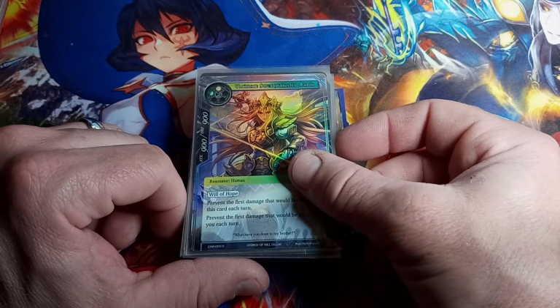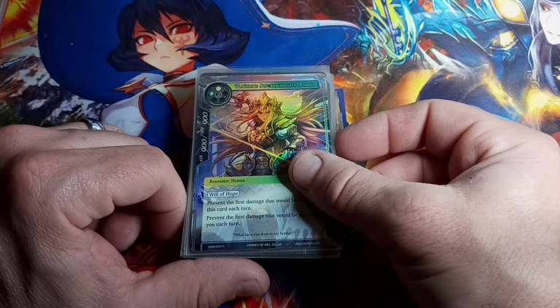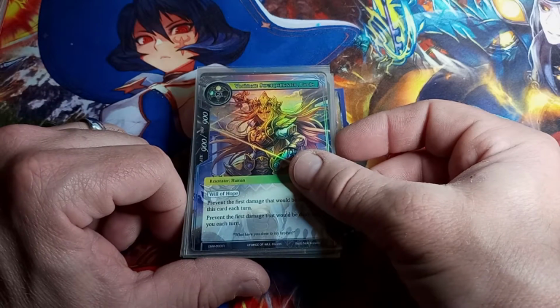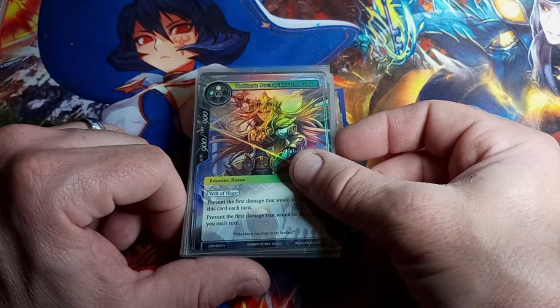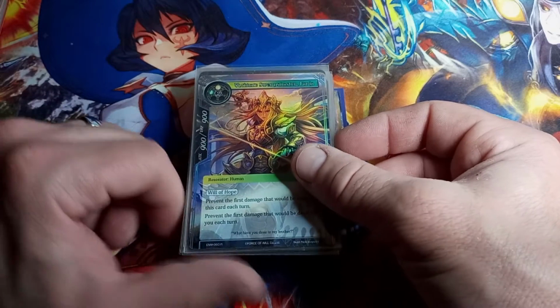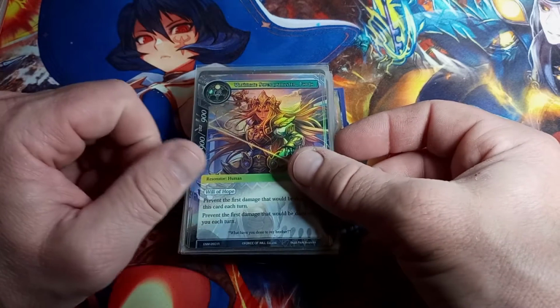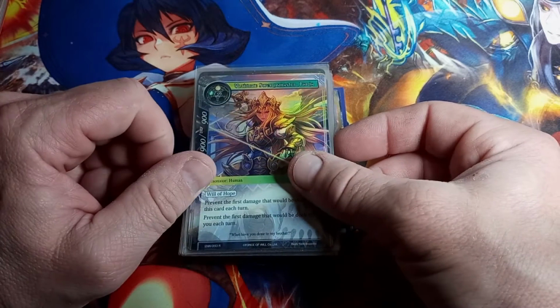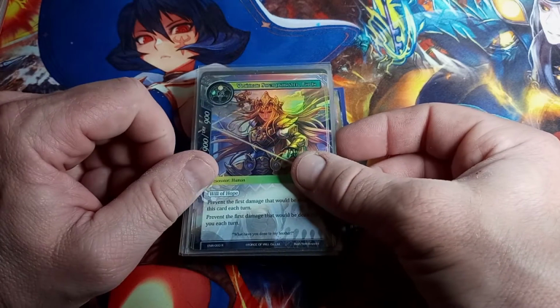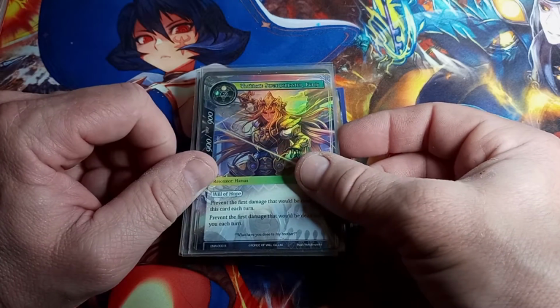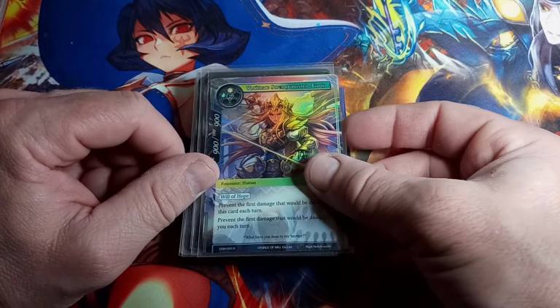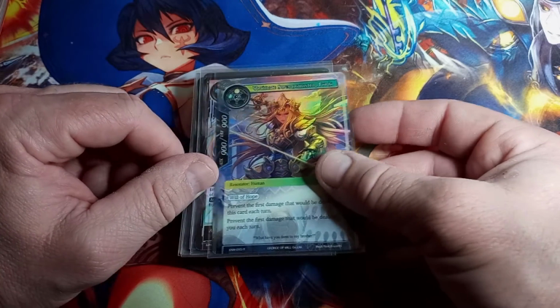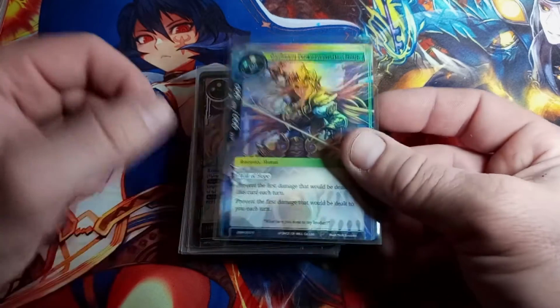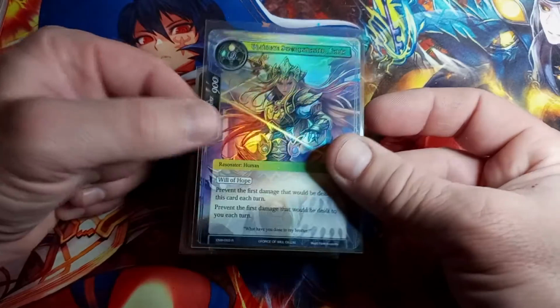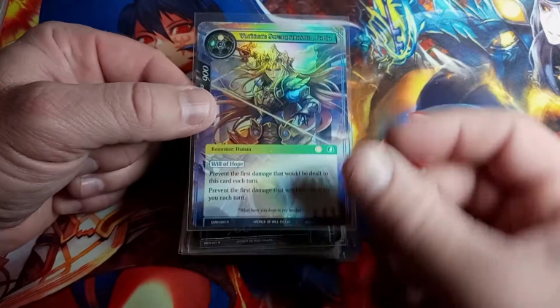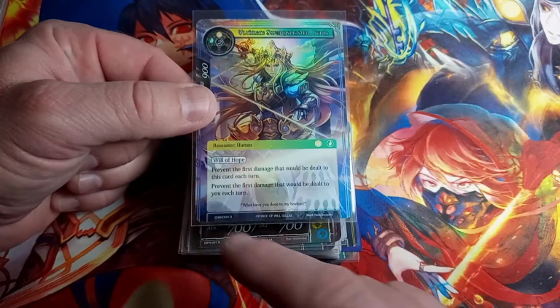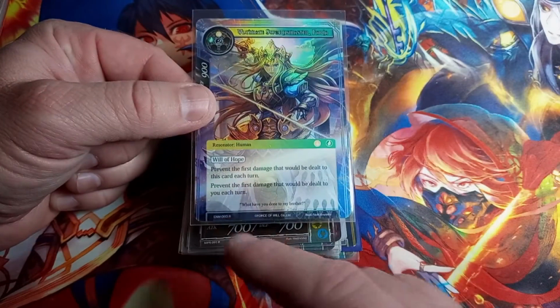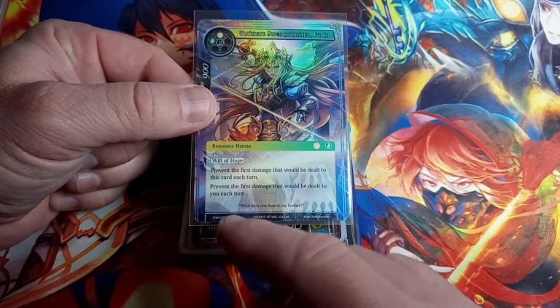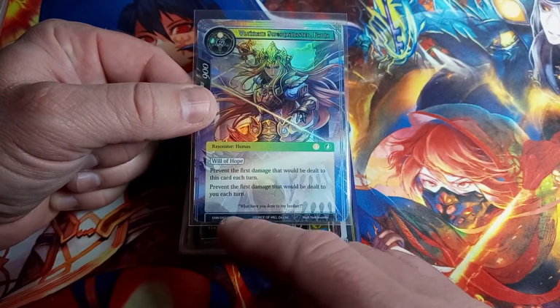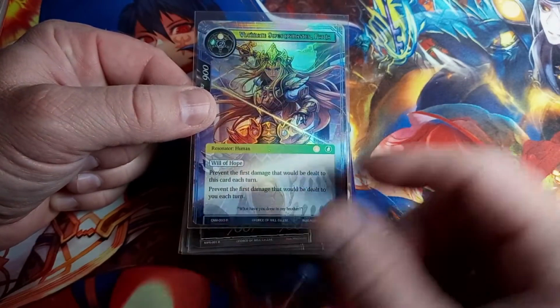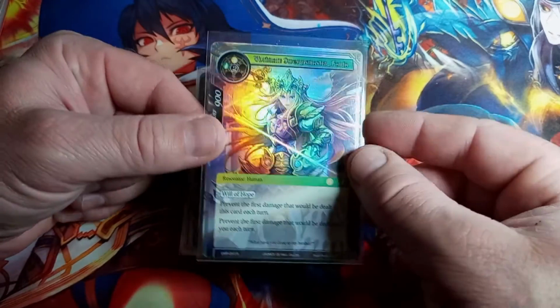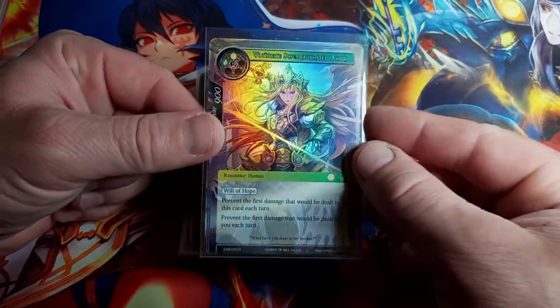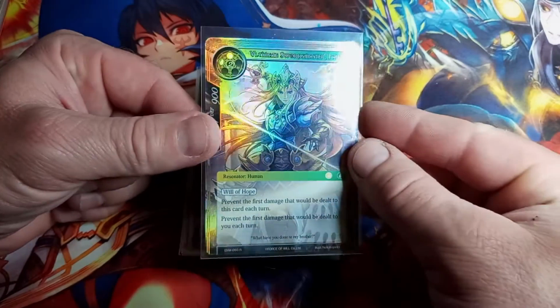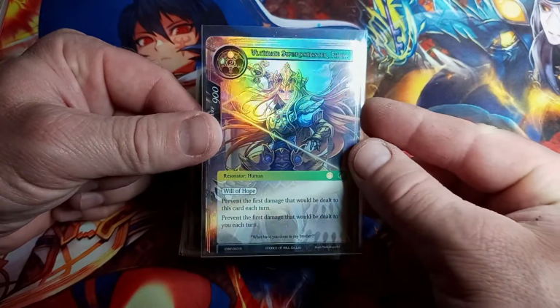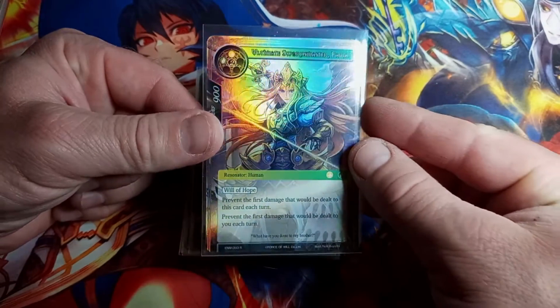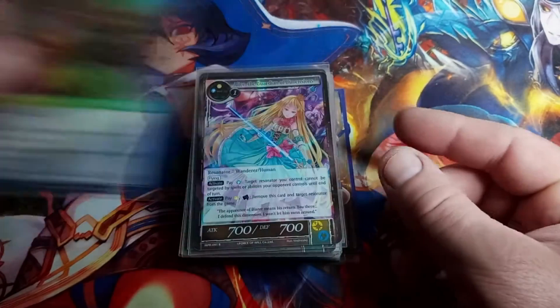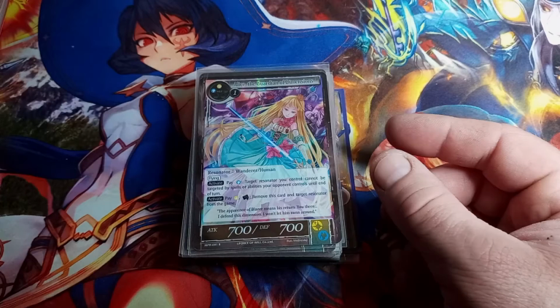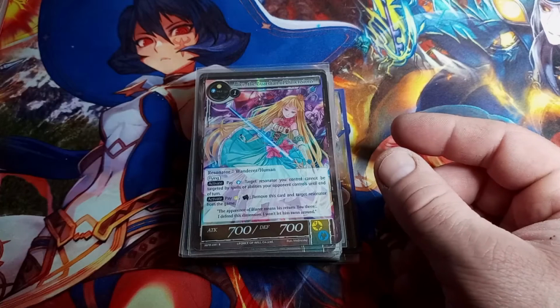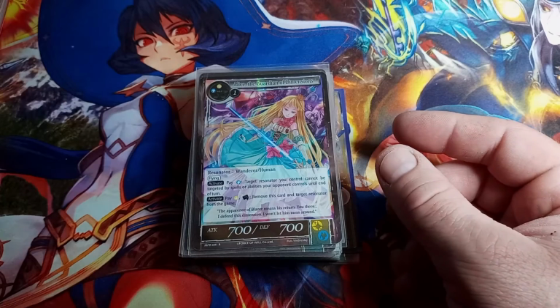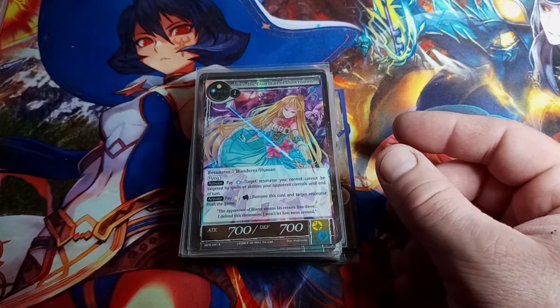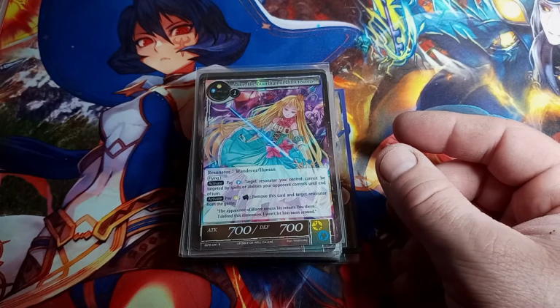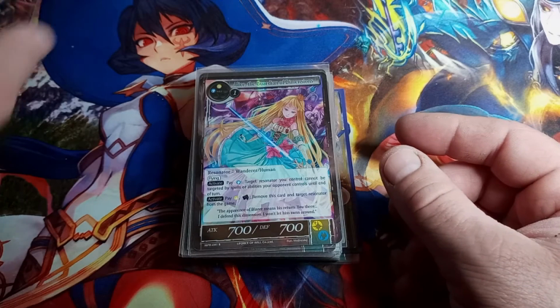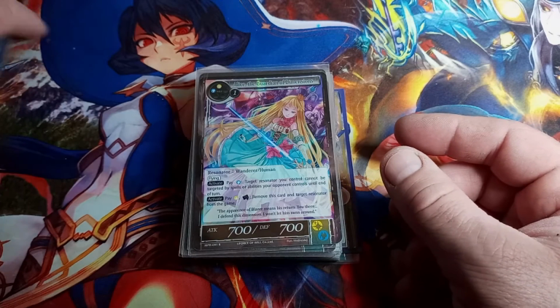Ultimate Swords Master Faria — whoo! ENW is the set, rare, straight hollow. It's a great card to have — she is definitely a hit.